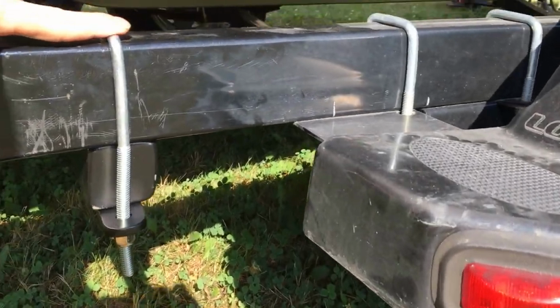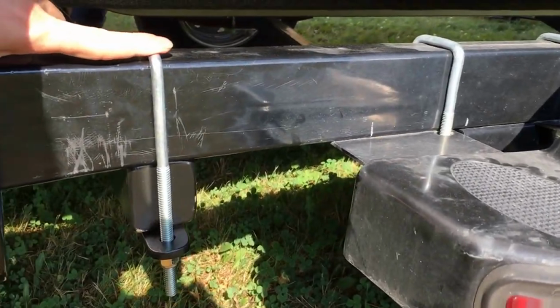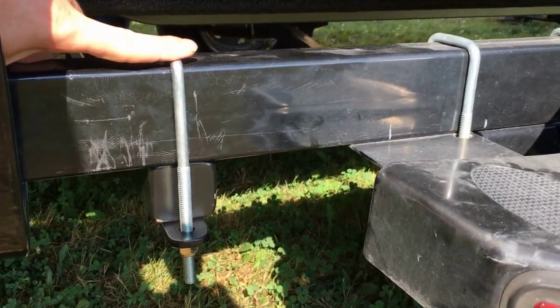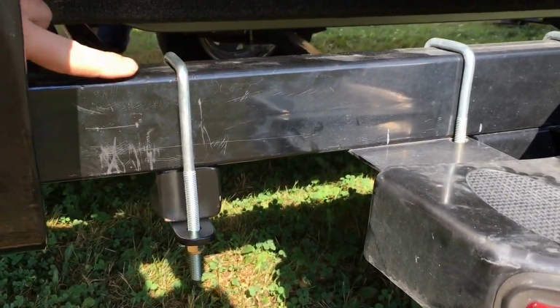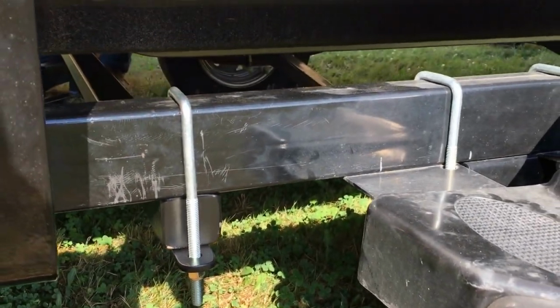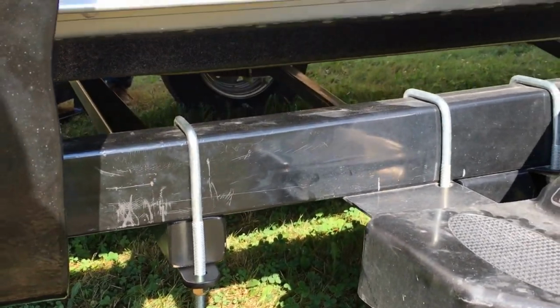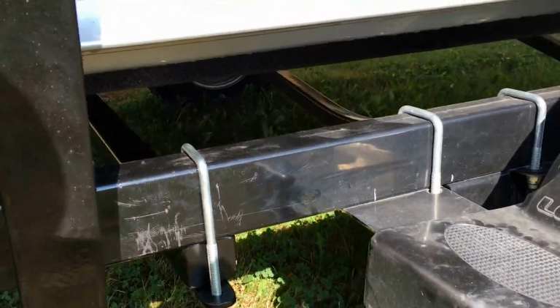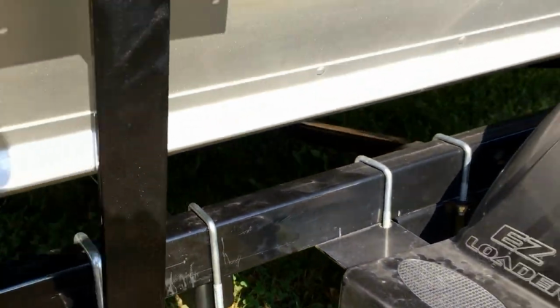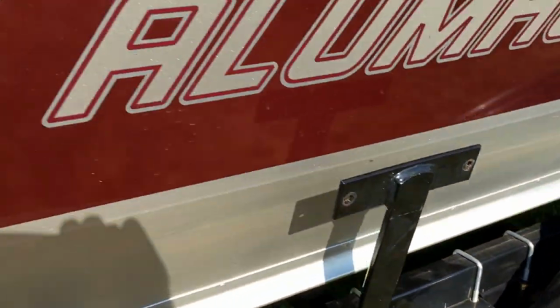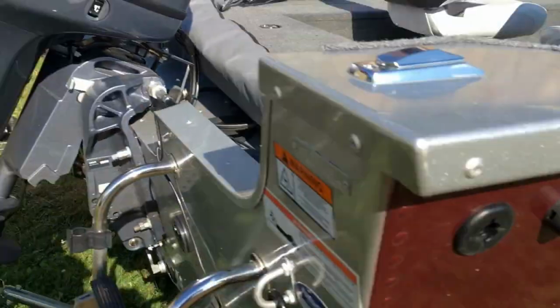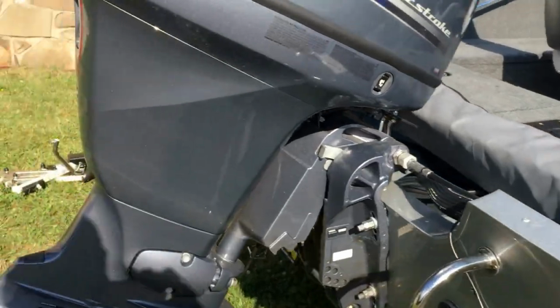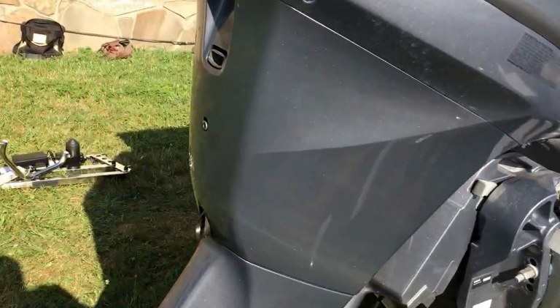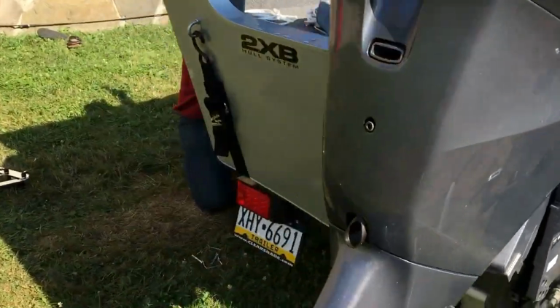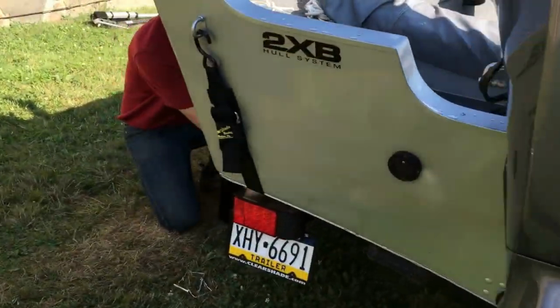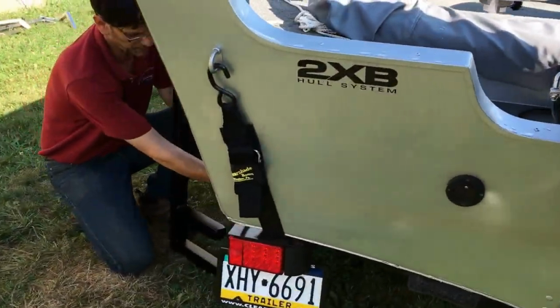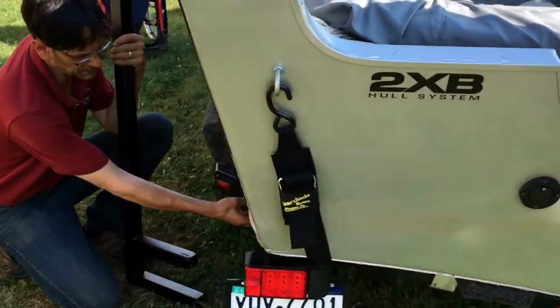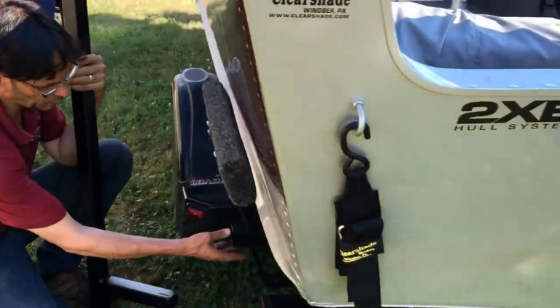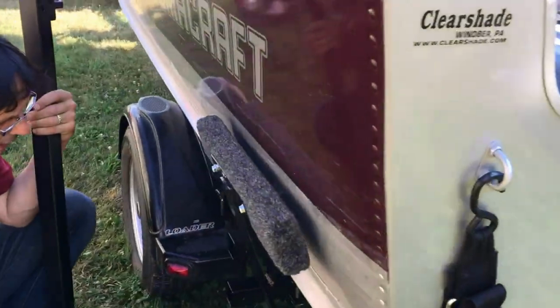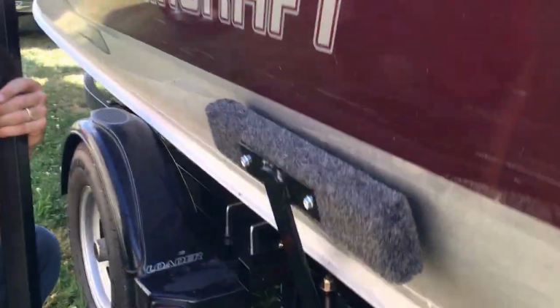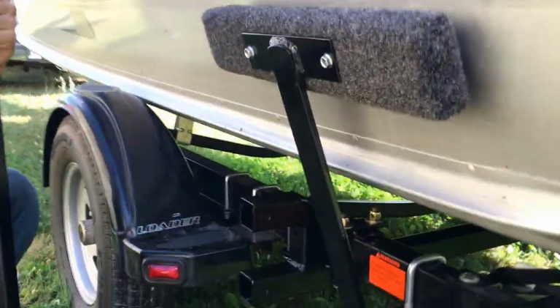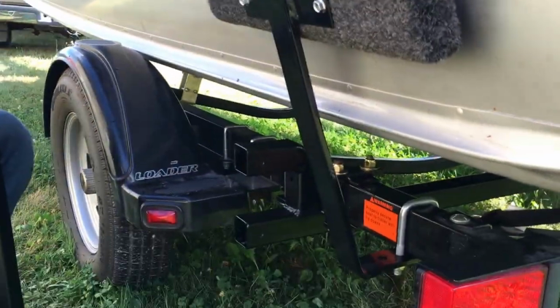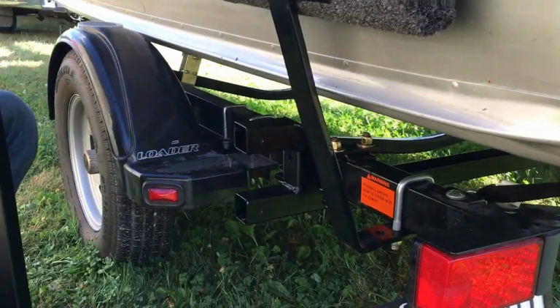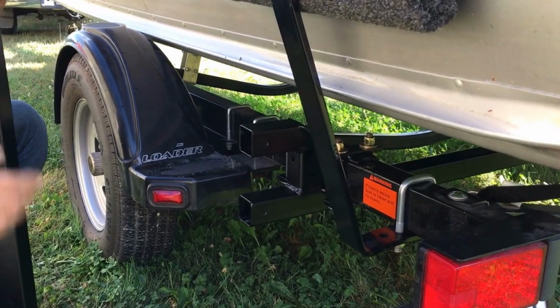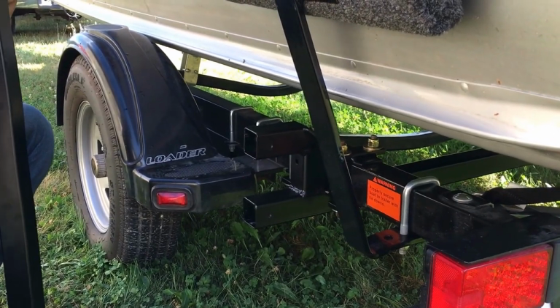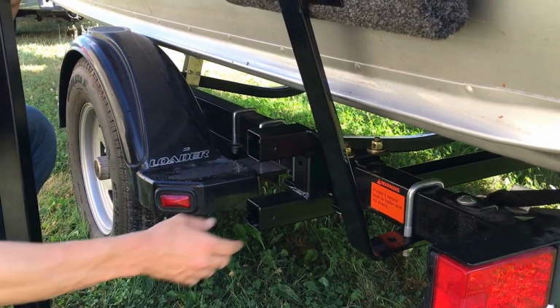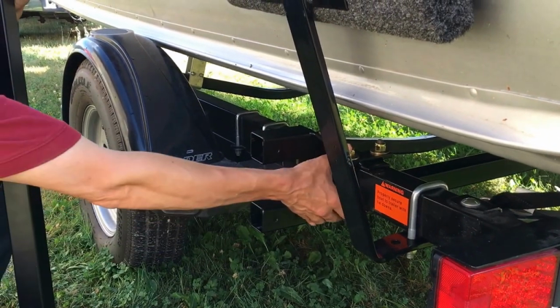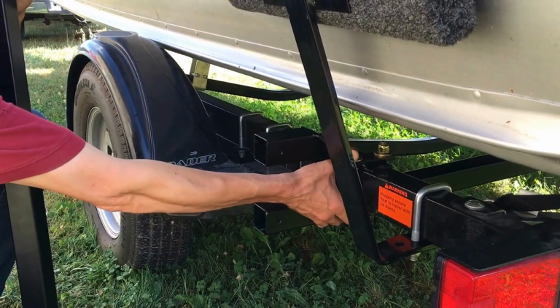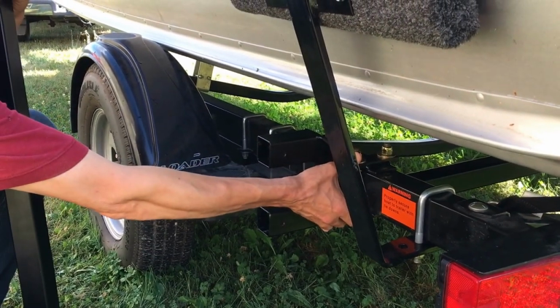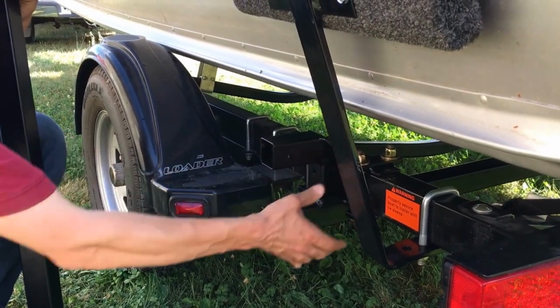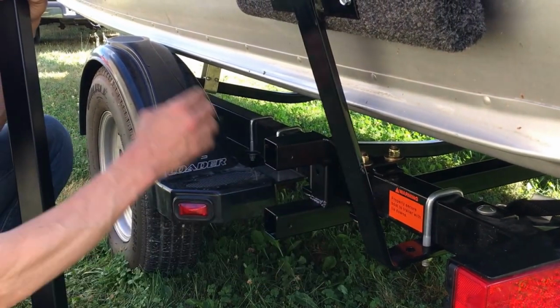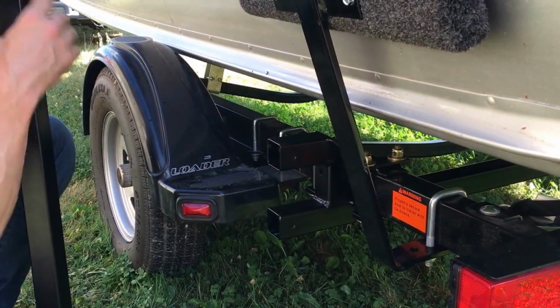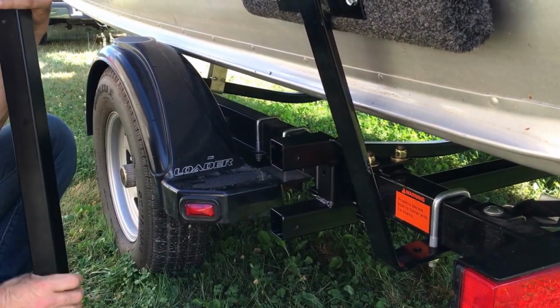Depending on the depth of your keel, we can customize the lower bar right here to adjust to the depth of your keel. So it's a real nice, real stout mounting system — very, very rigid.